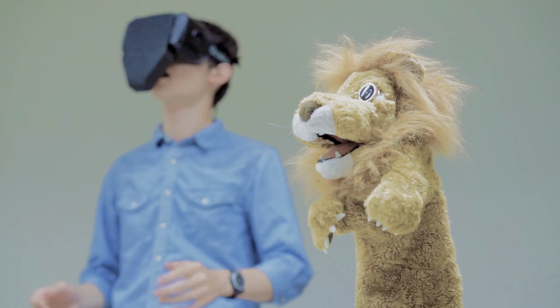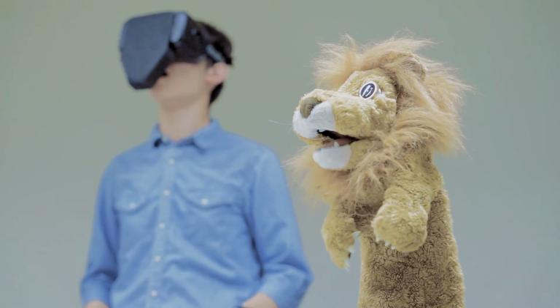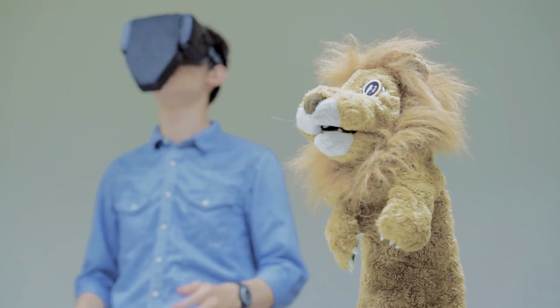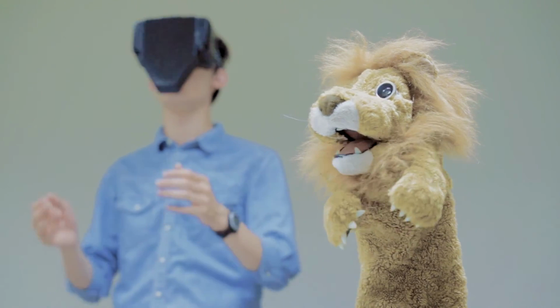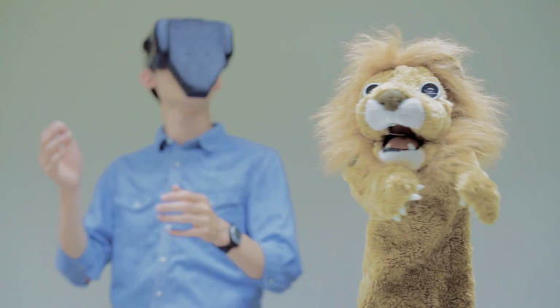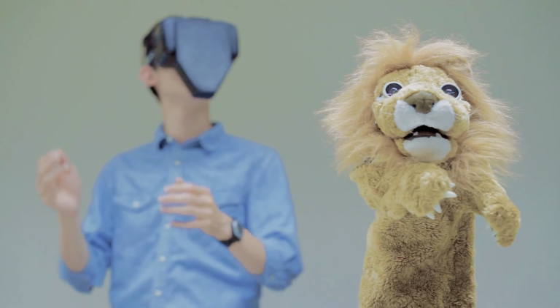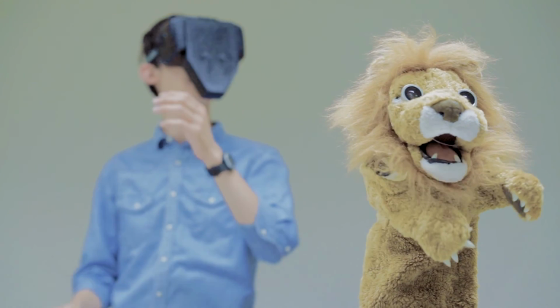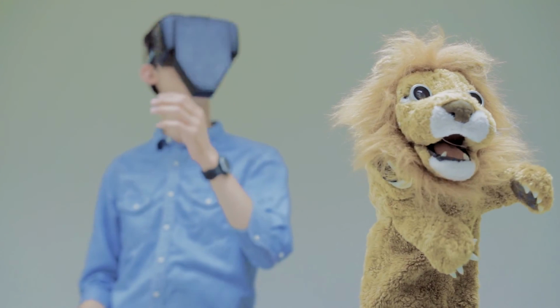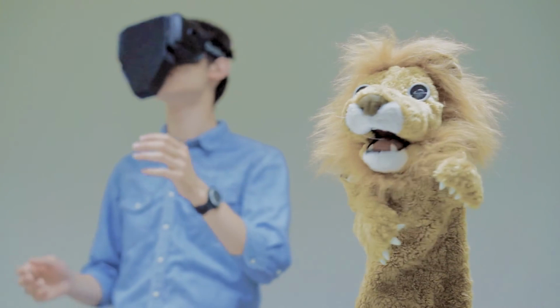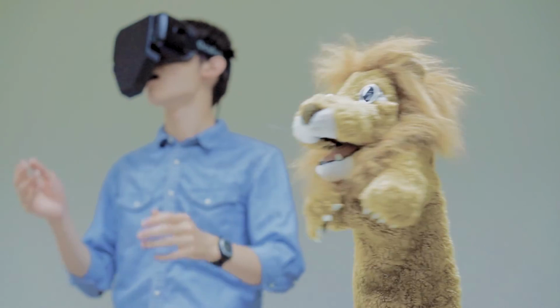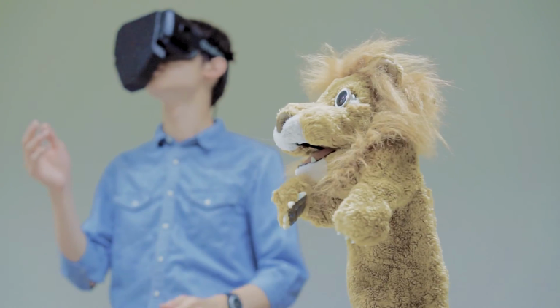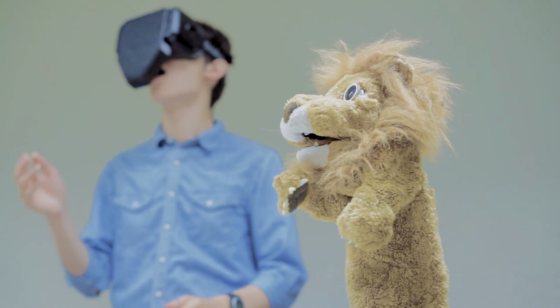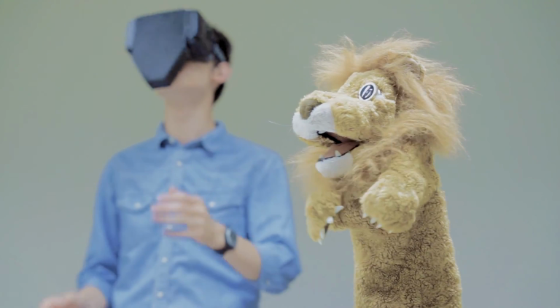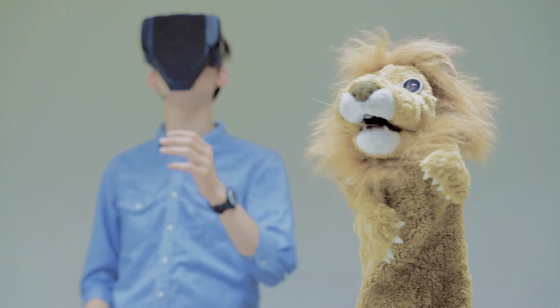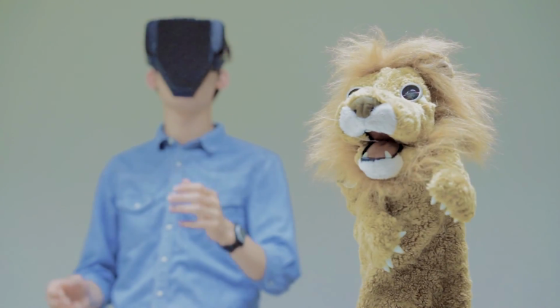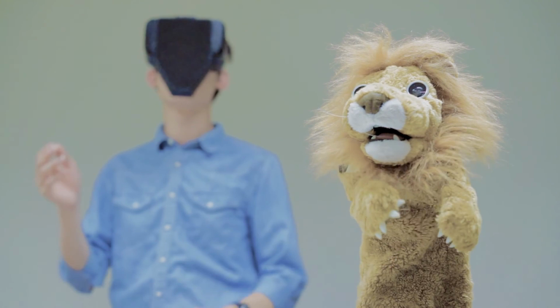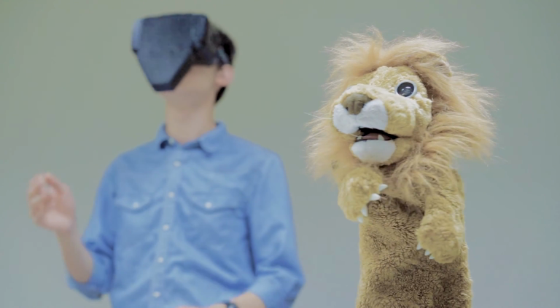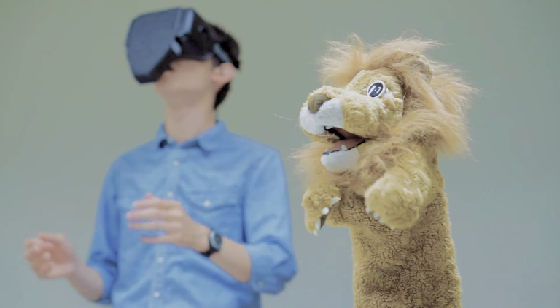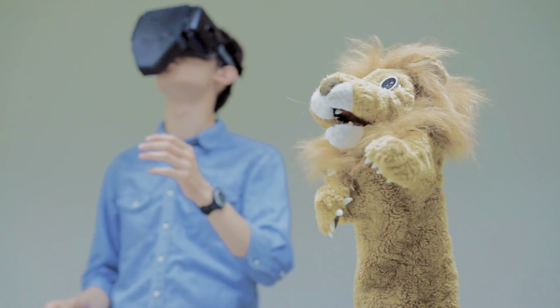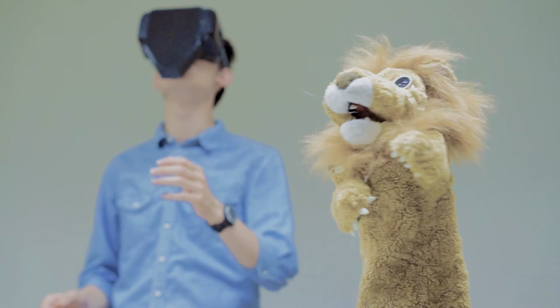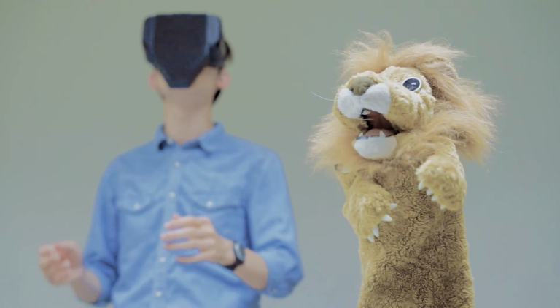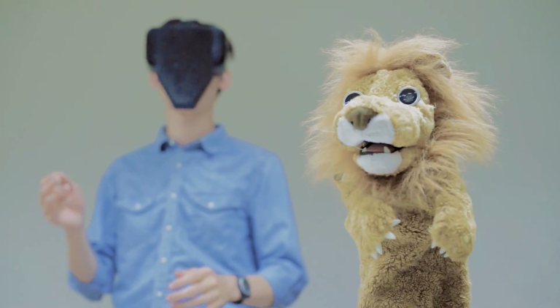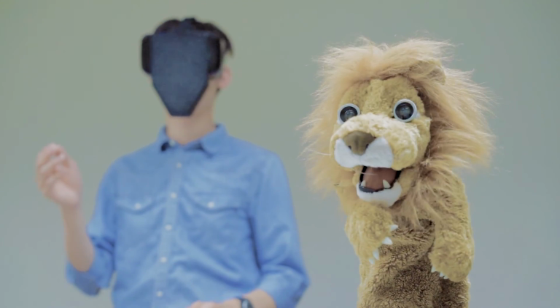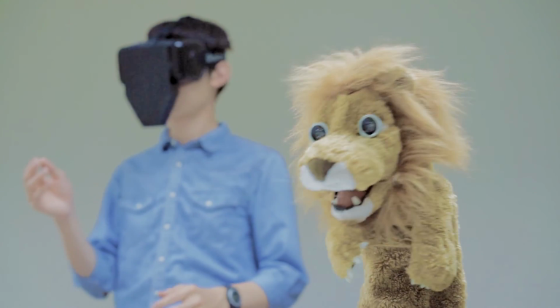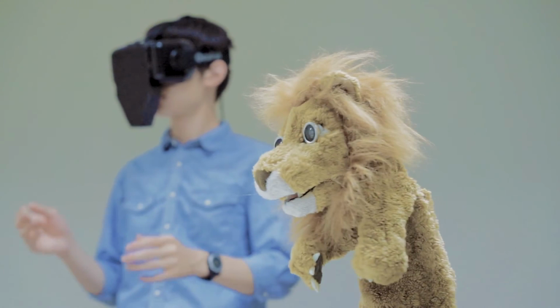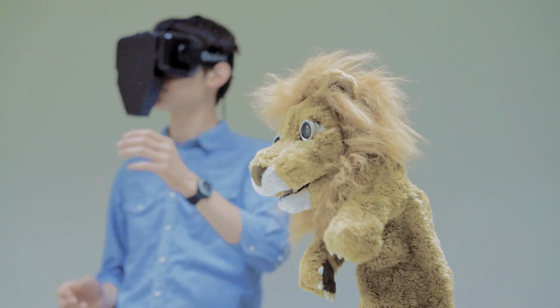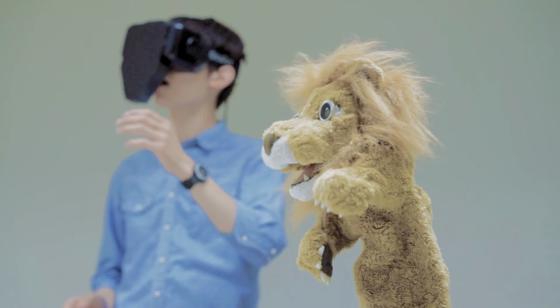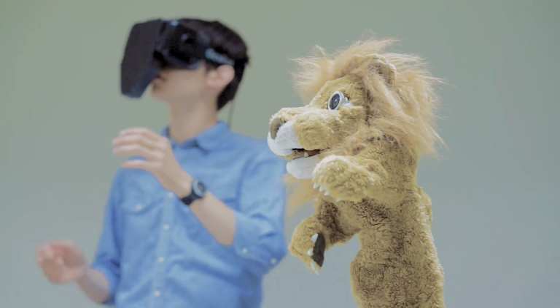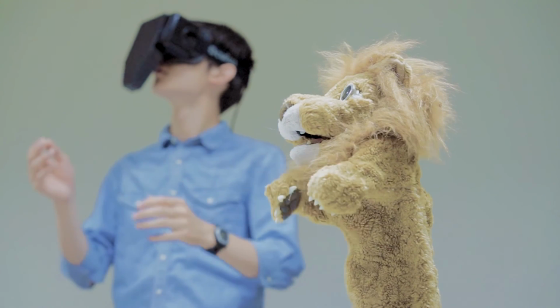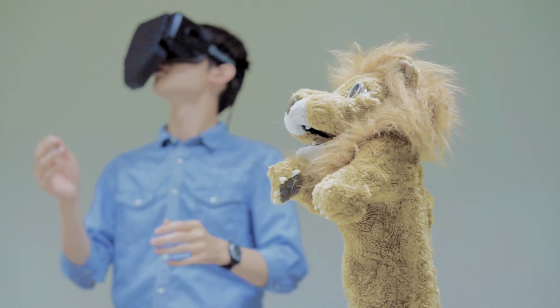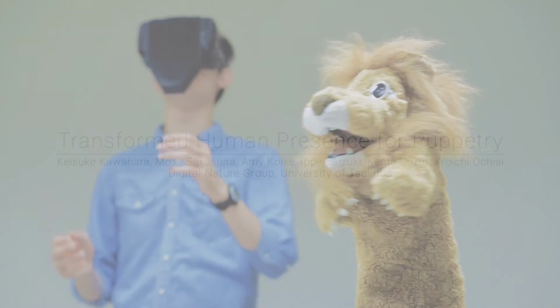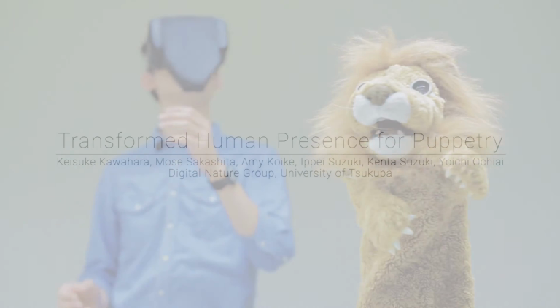This telepresence system allows the performer to have extensive interaction with the audience. Moreover, the performer is able to manipulate a puppet in places remote from the puppet. We believe our system expands future entertainments and applications for puppet show.